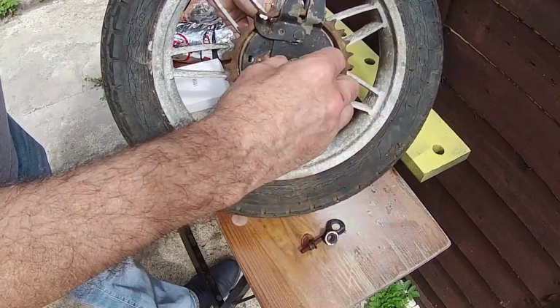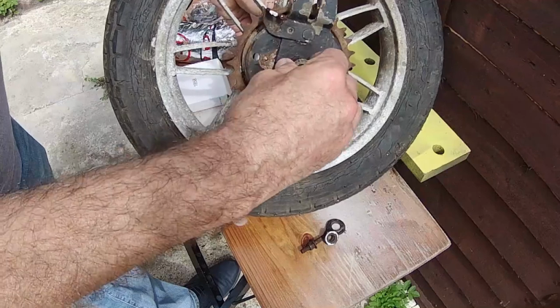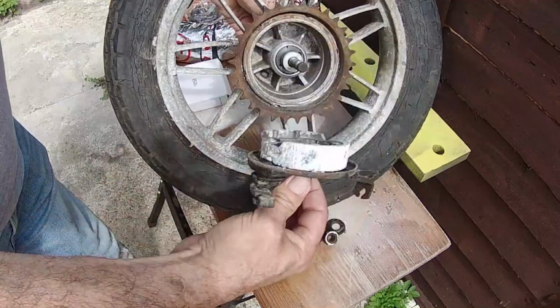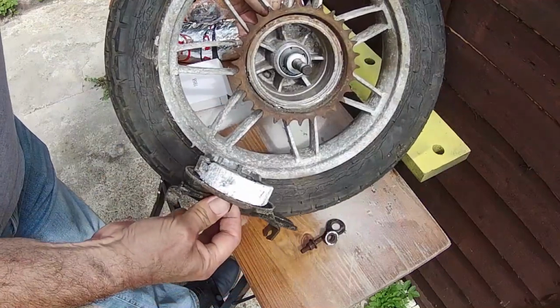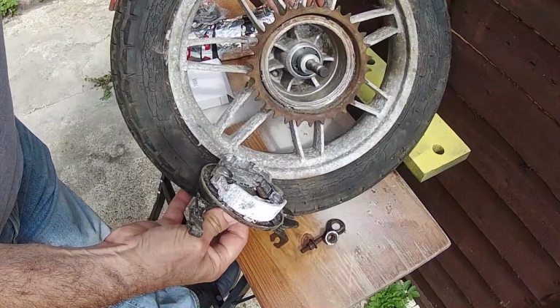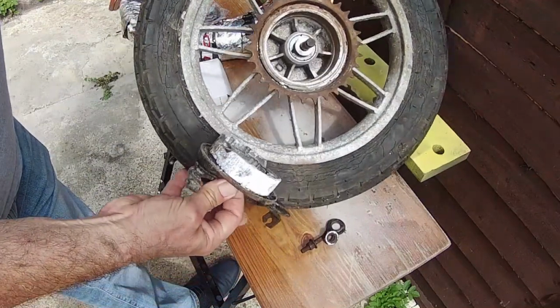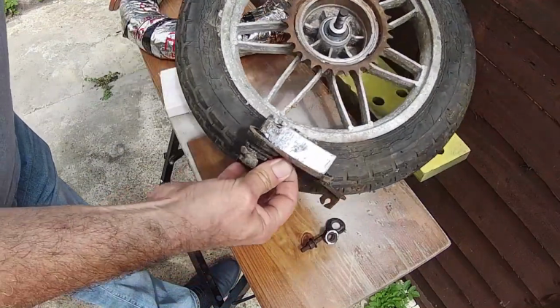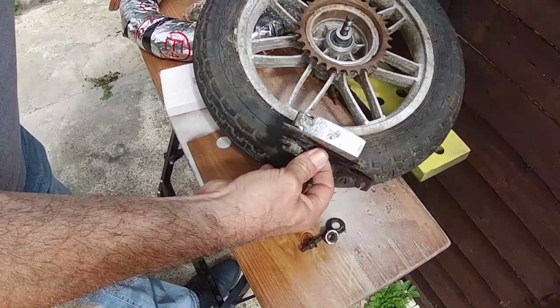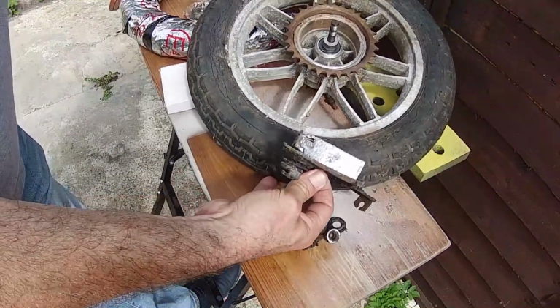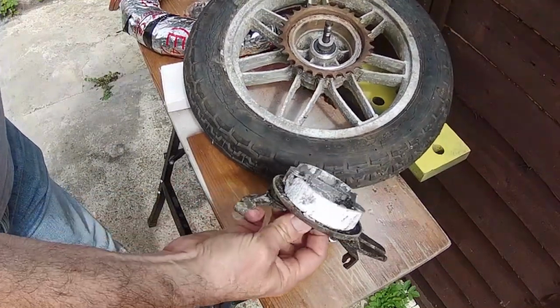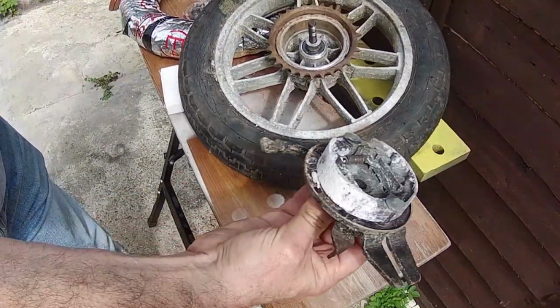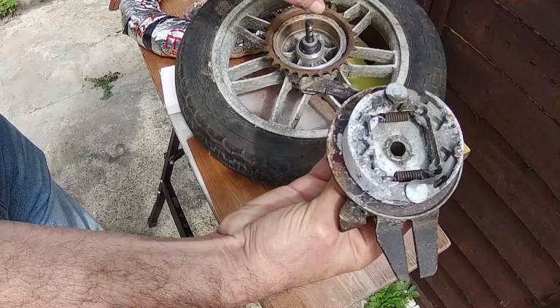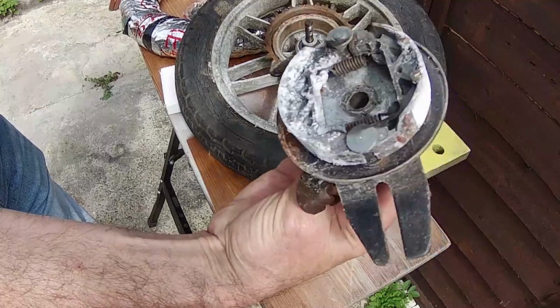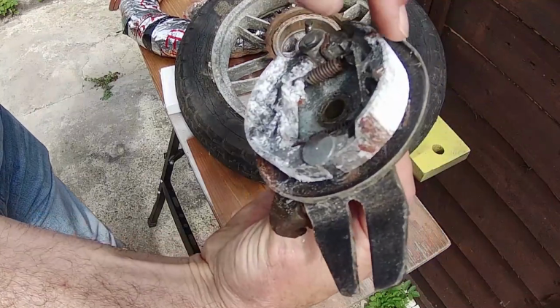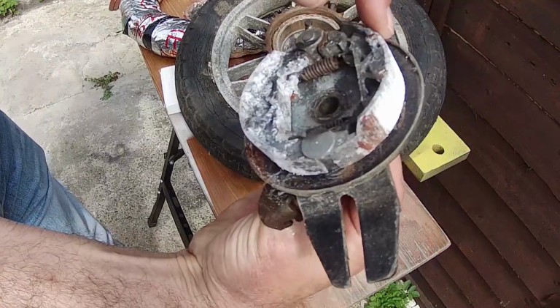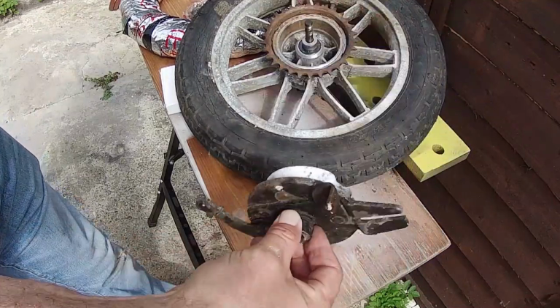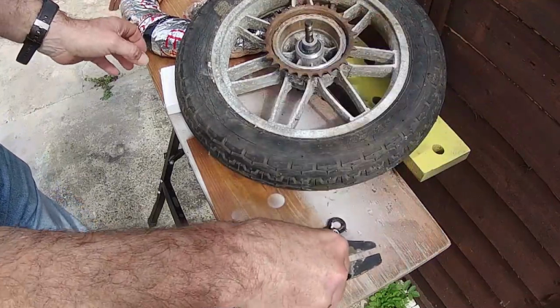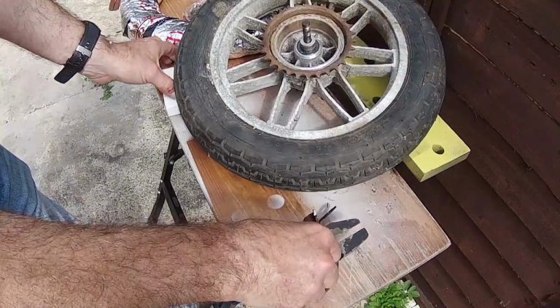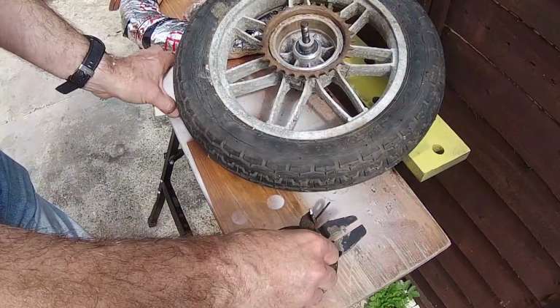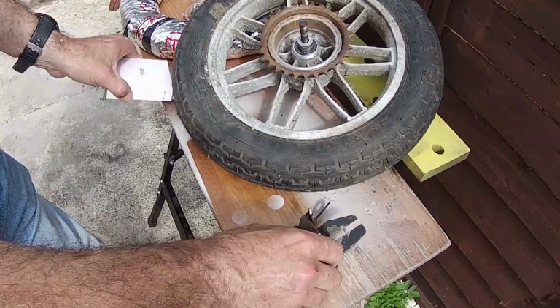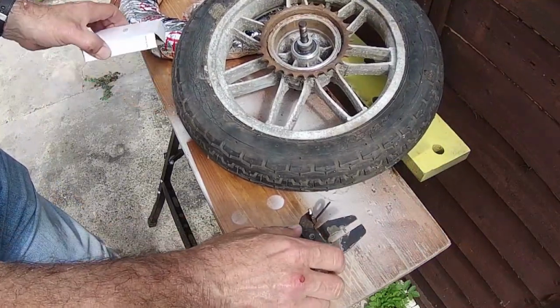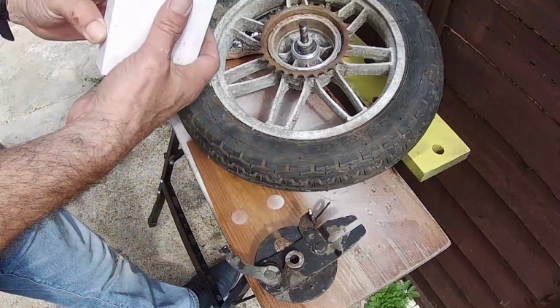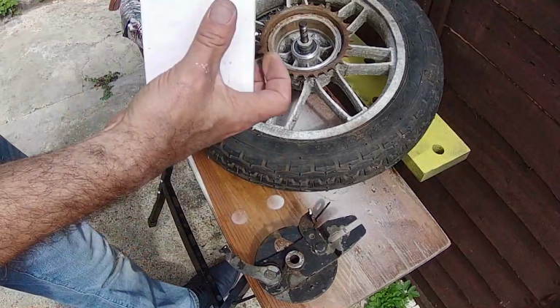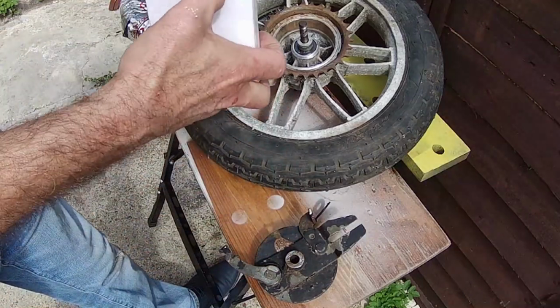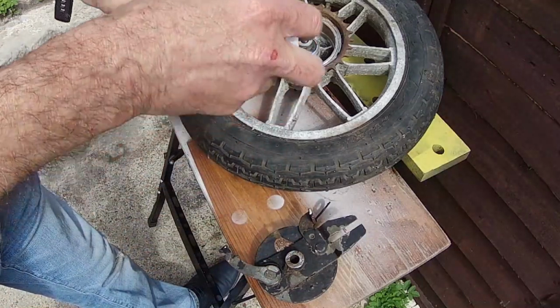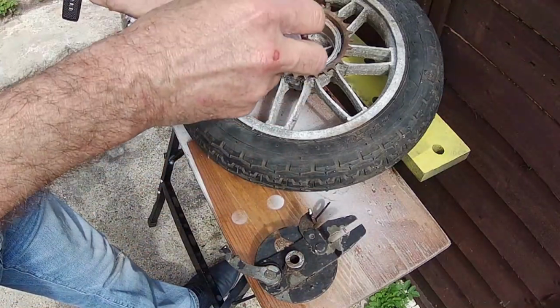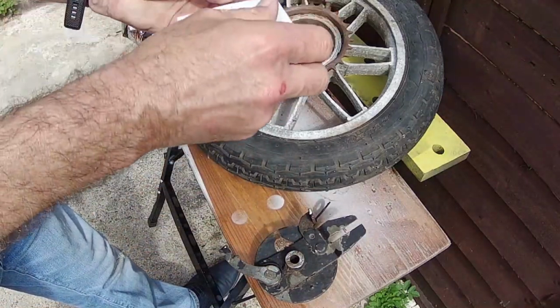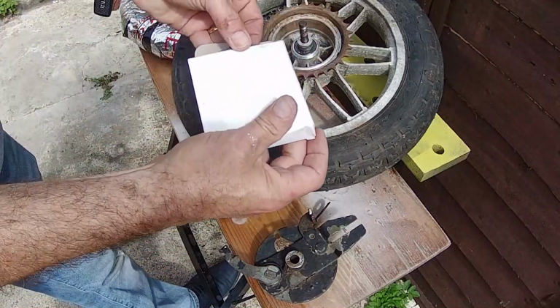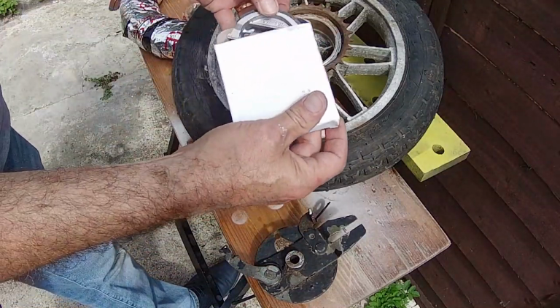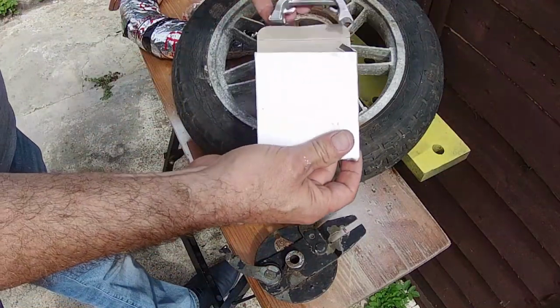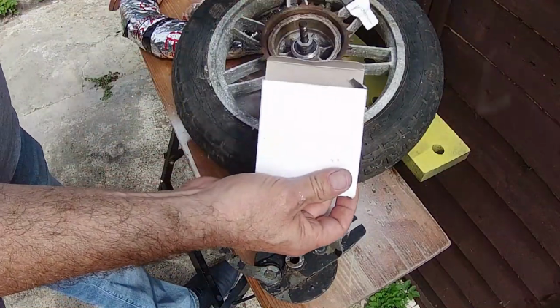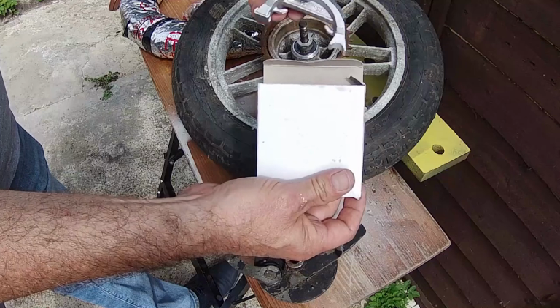If you look at the brakes, the brake shoes are pretty much worn down to the metal, so that's going to be replaced as well. And there we go — some new brake shoes.